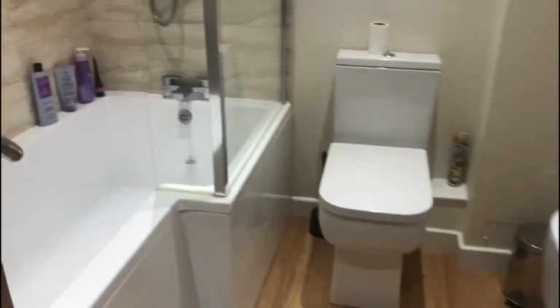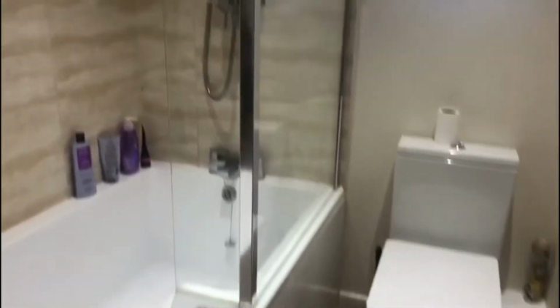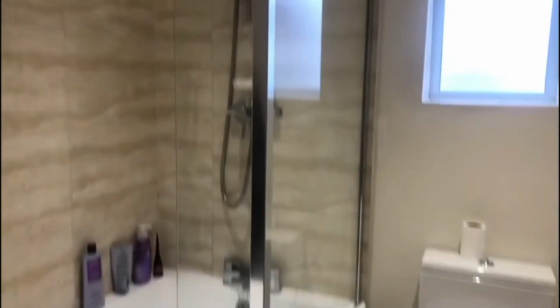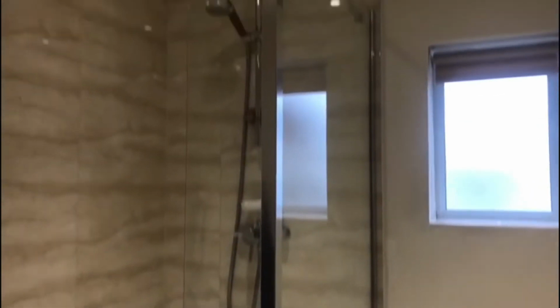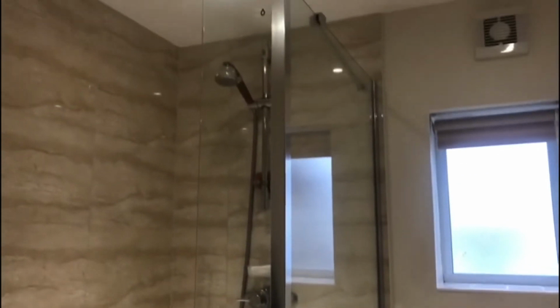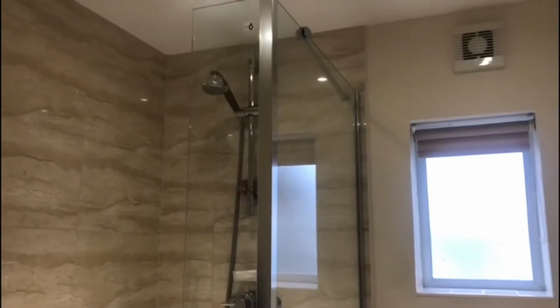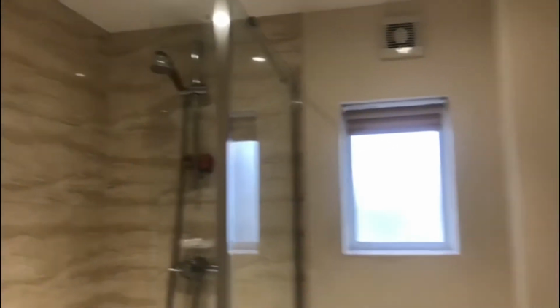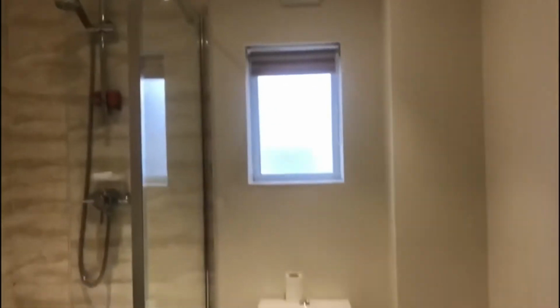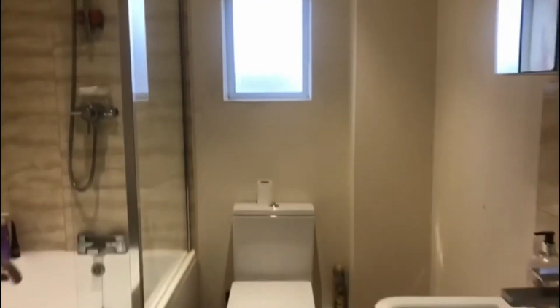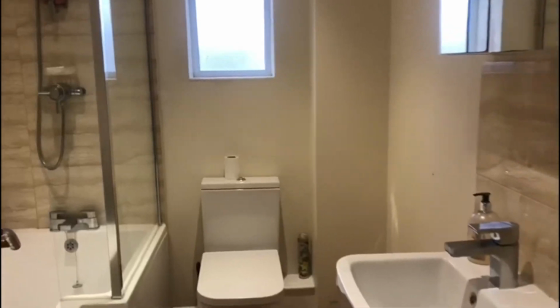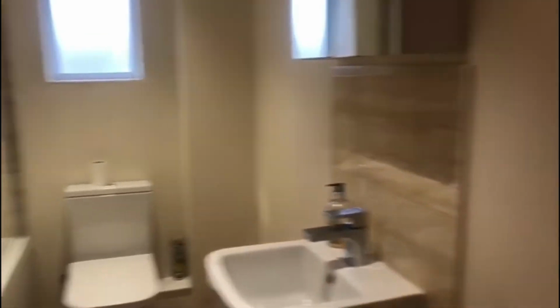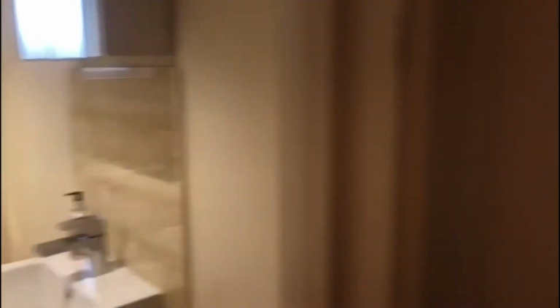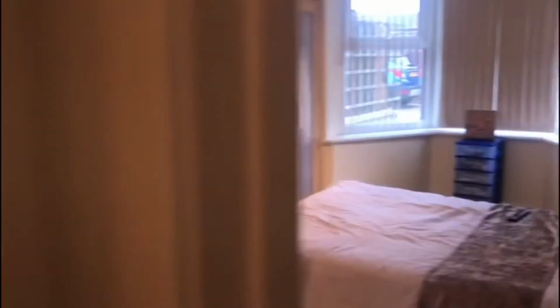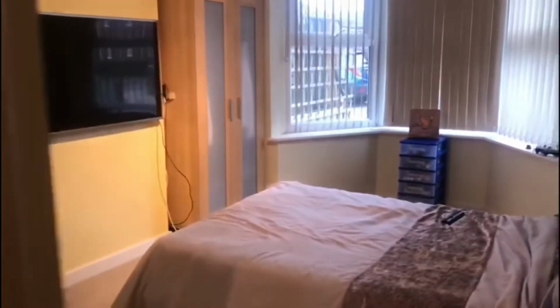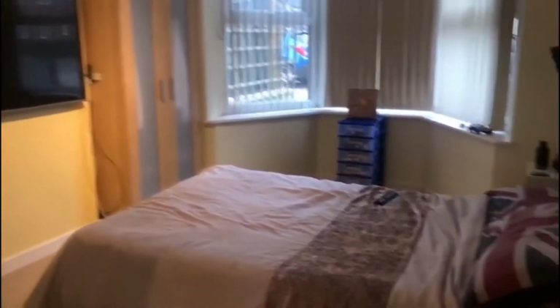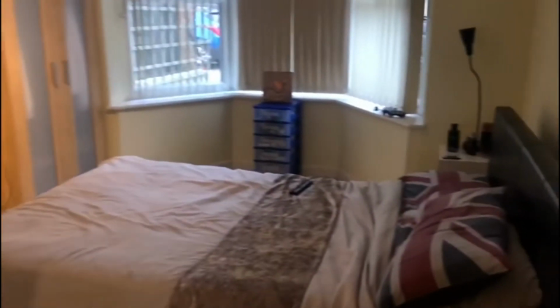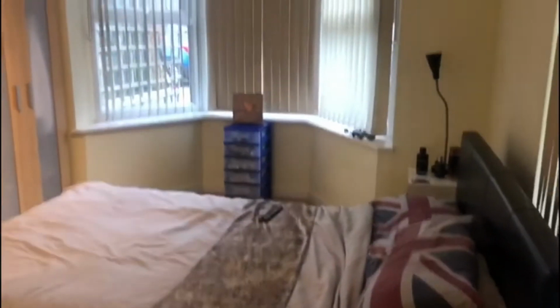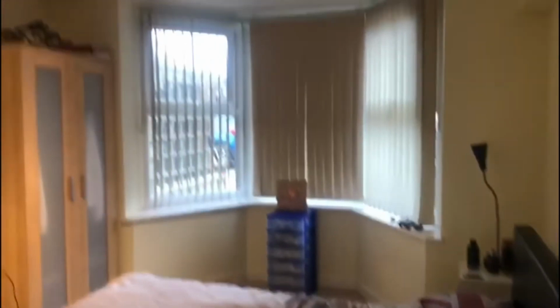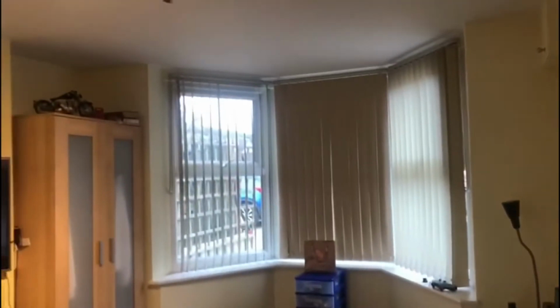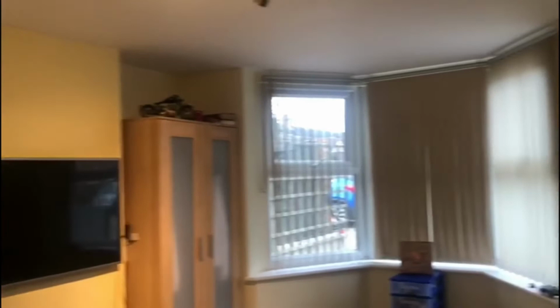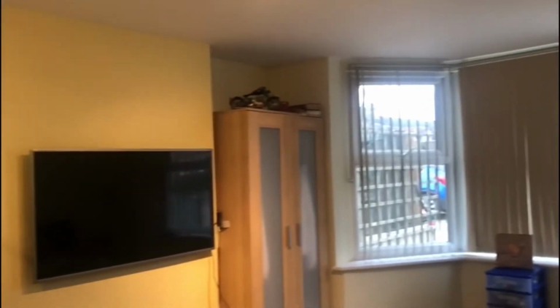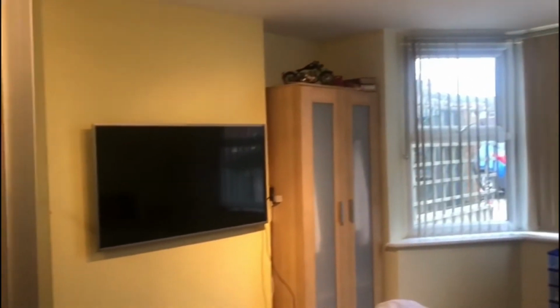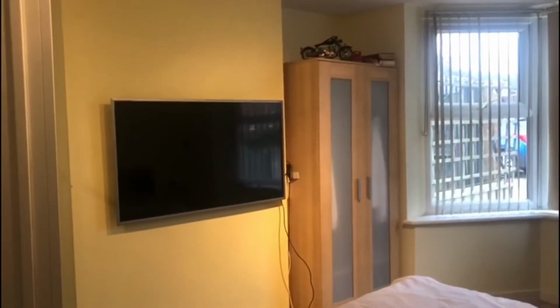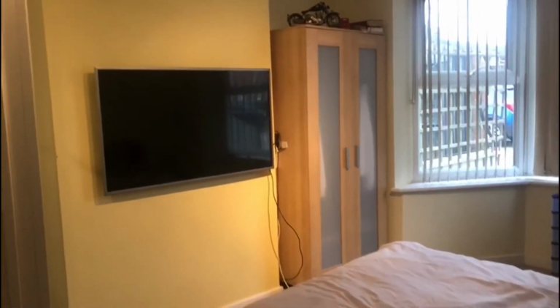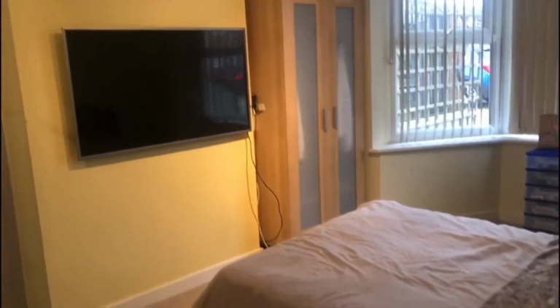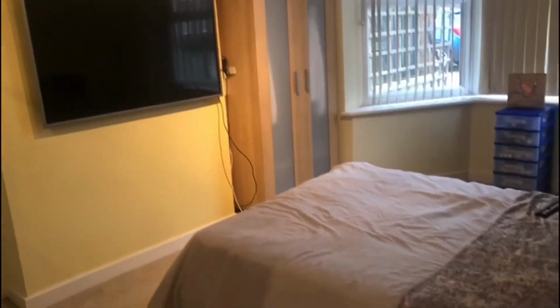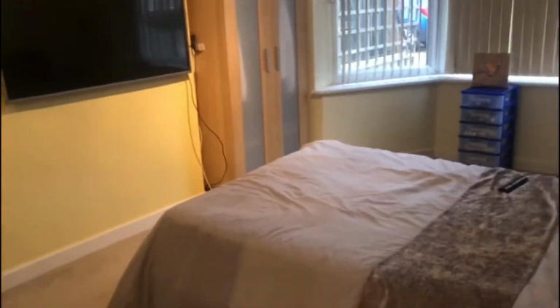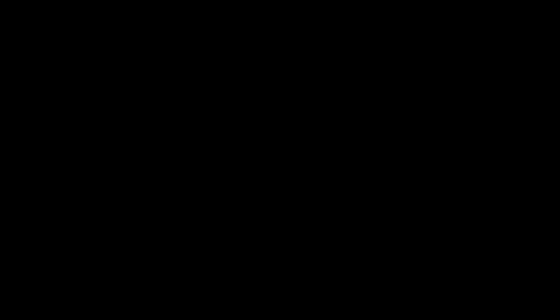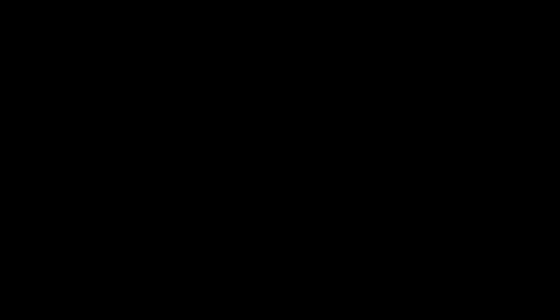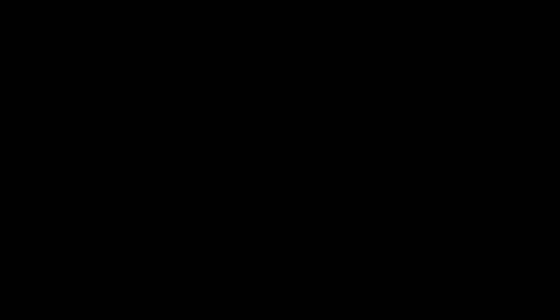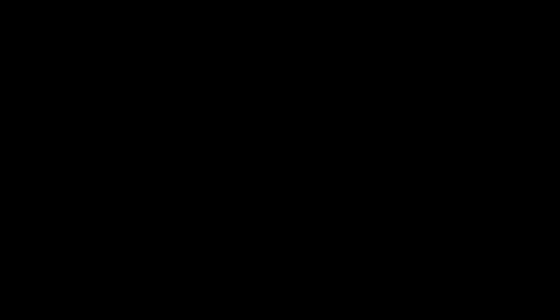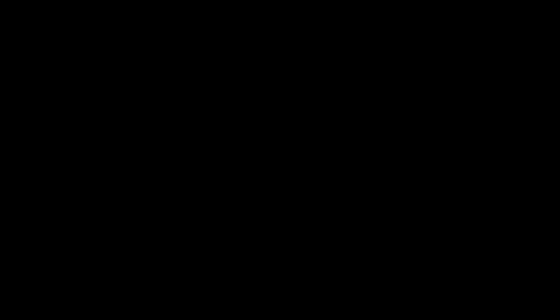We then have this double bedroom with the lovely bay window at the front of the property — again a really spacious room, adding in plenty of light.